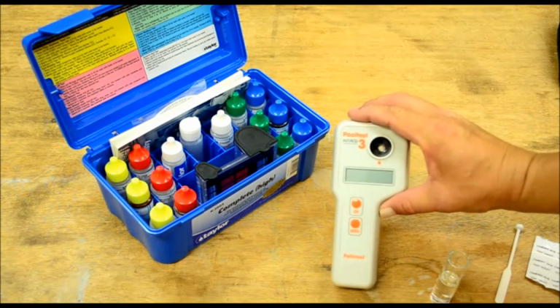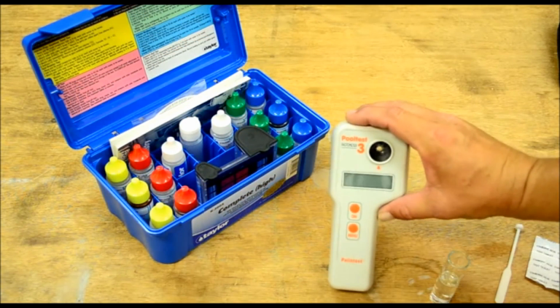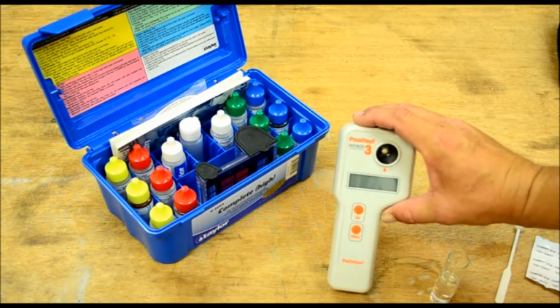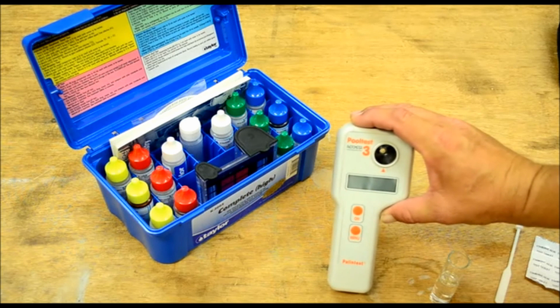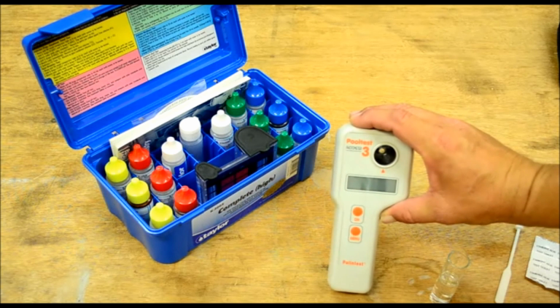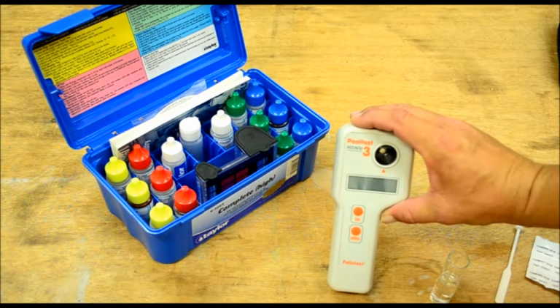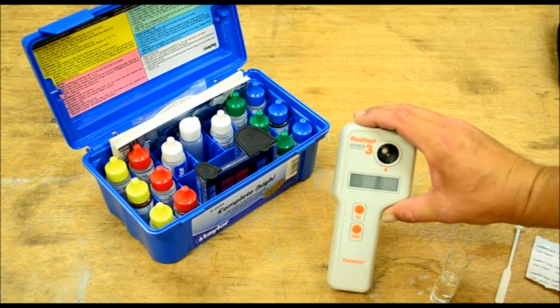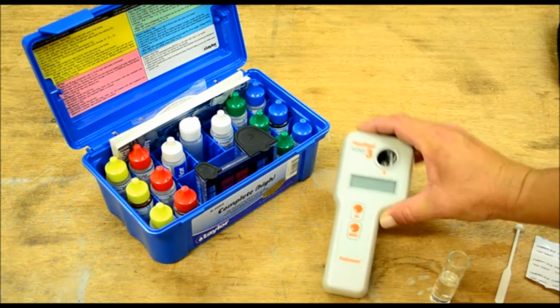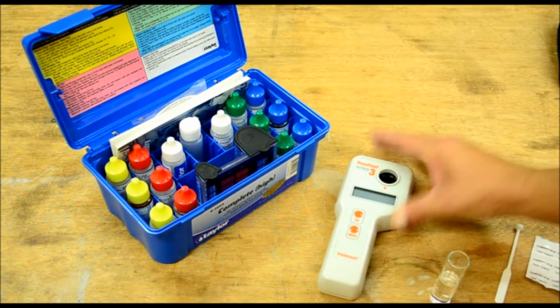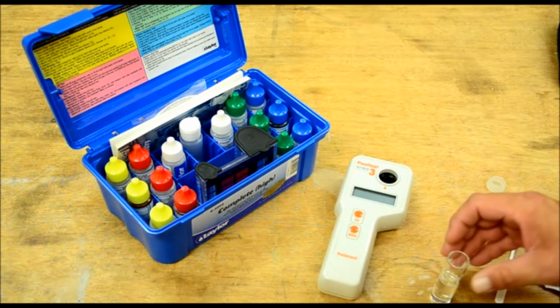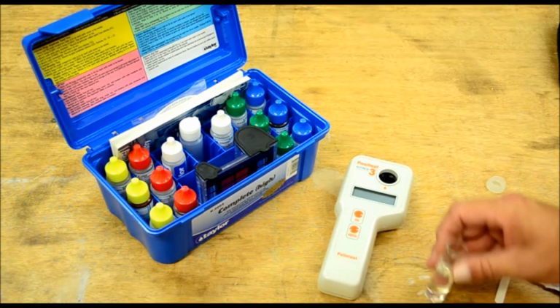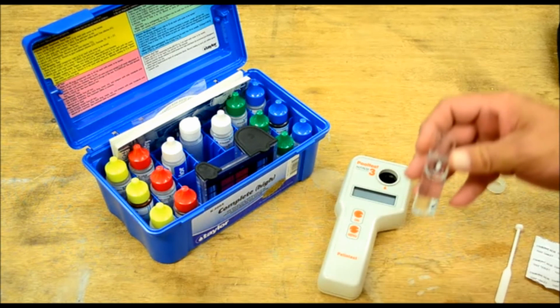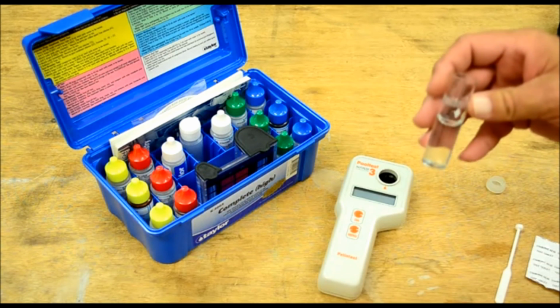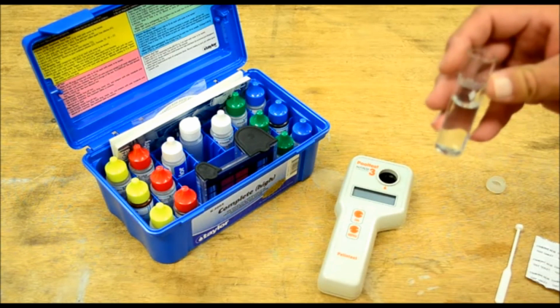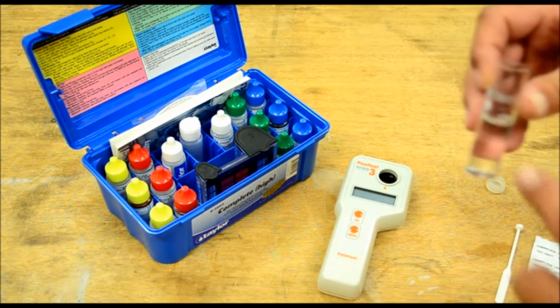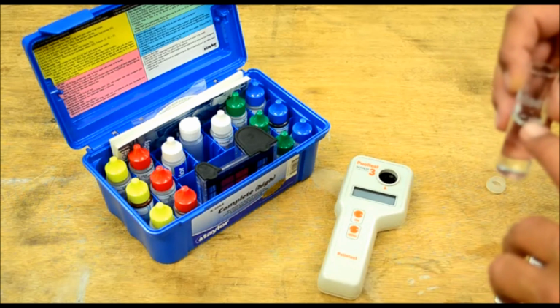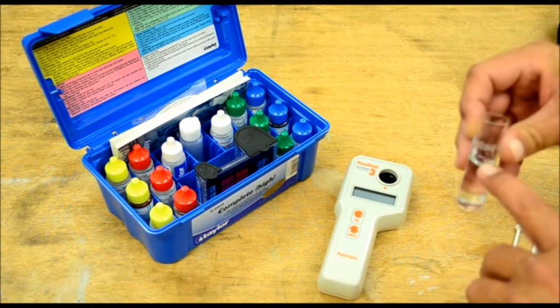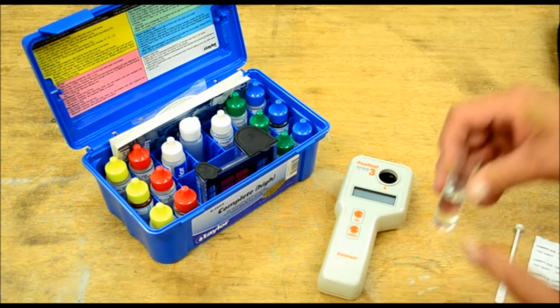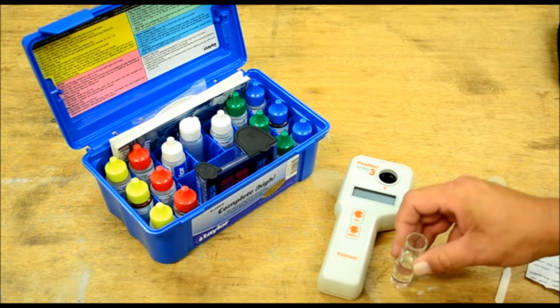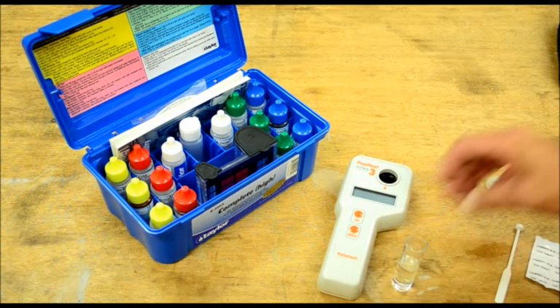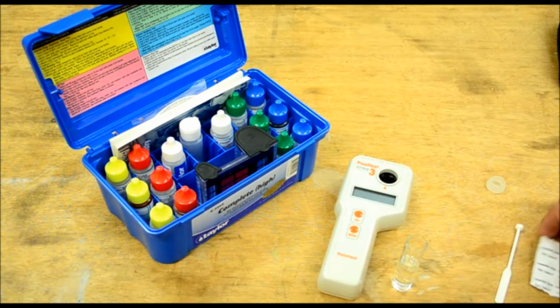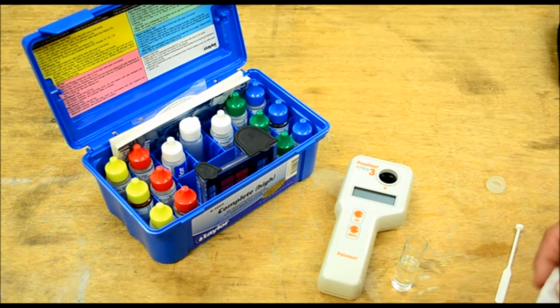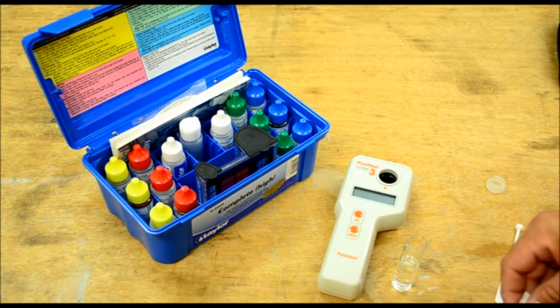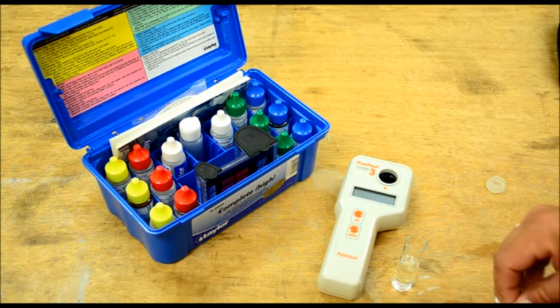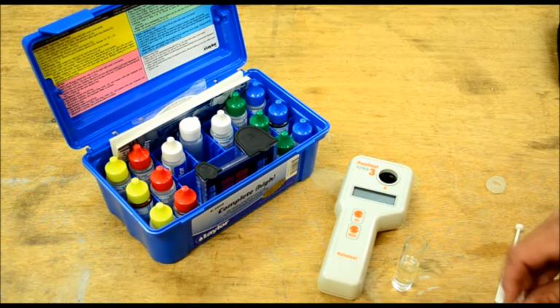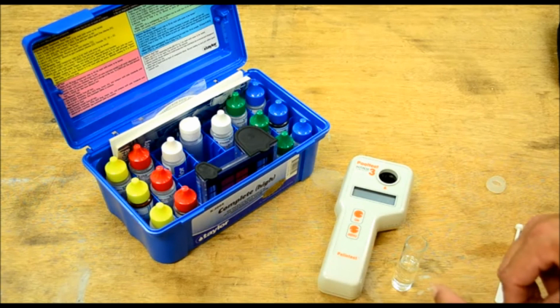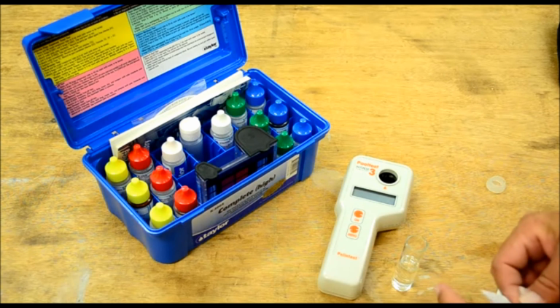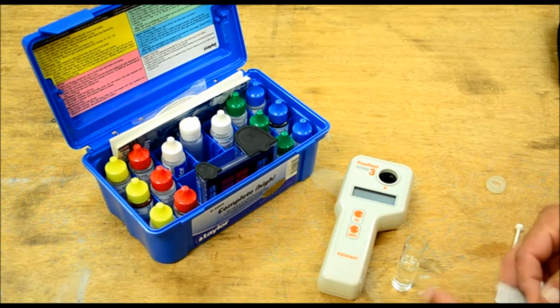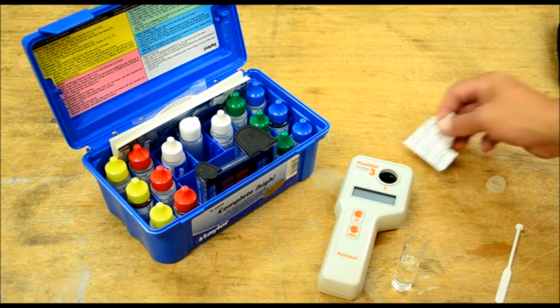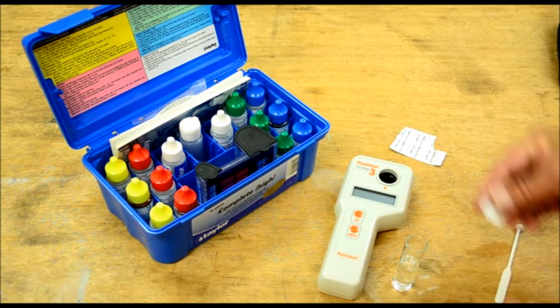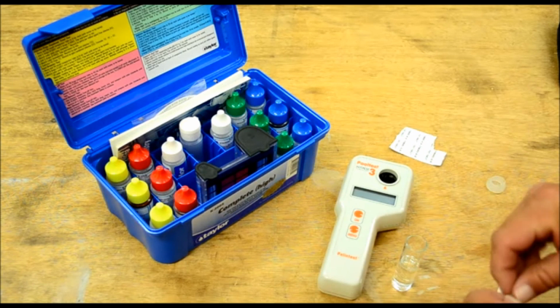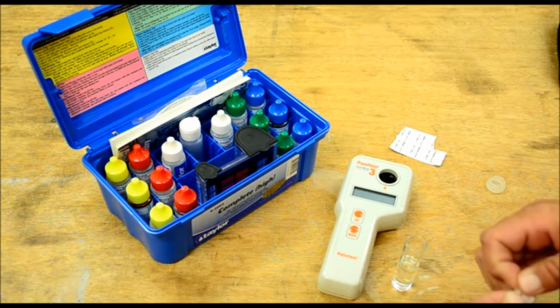We're back with the Palin test full test number three. I went ahead and filled up my test vial to the 10 milliliter mark — this is the cyanuric acid test tabs.